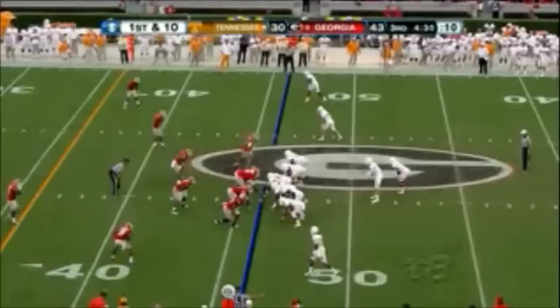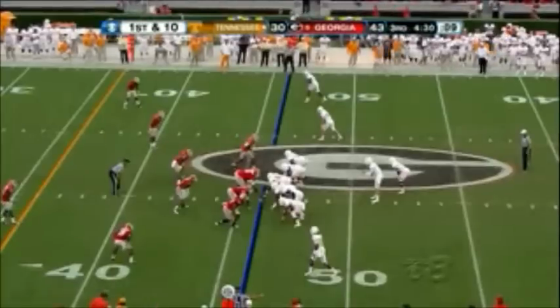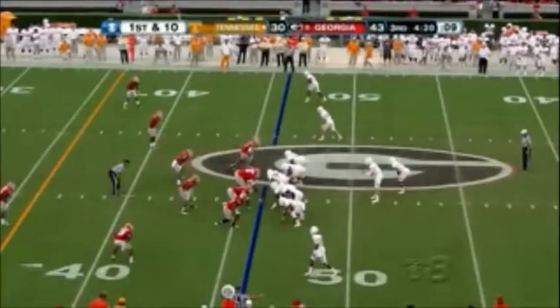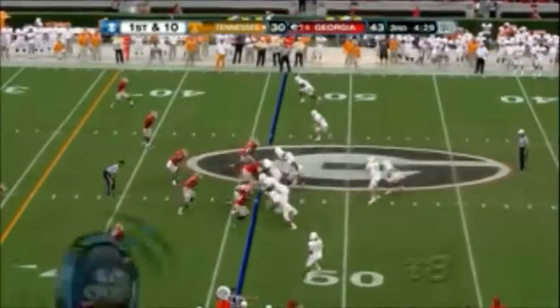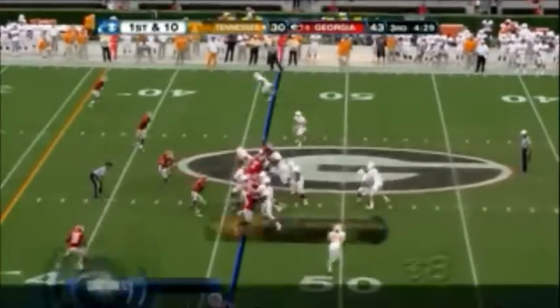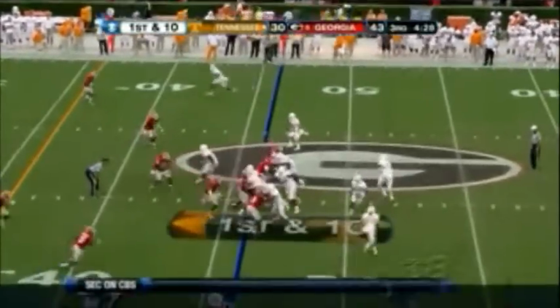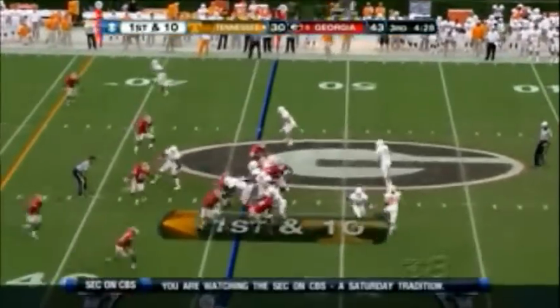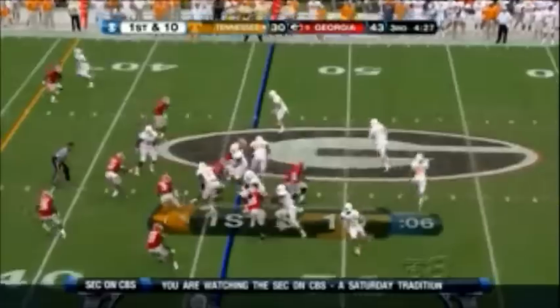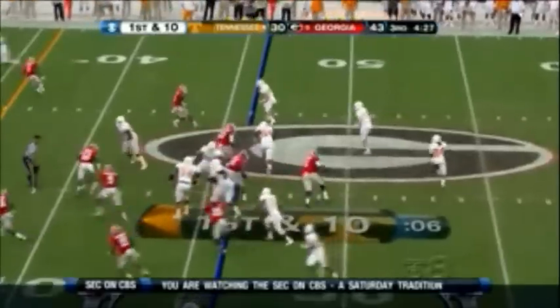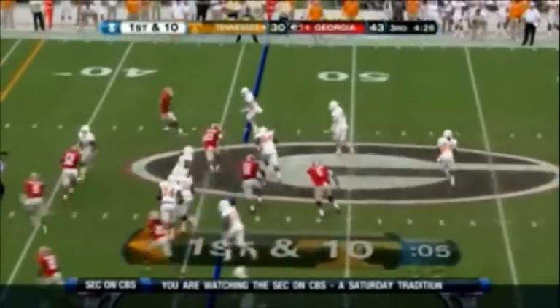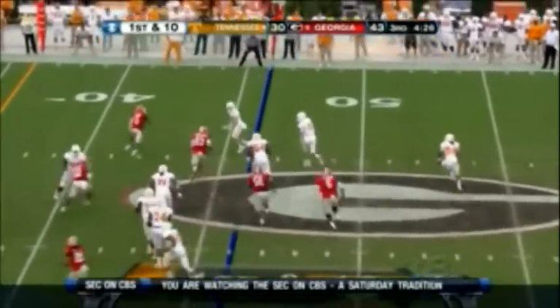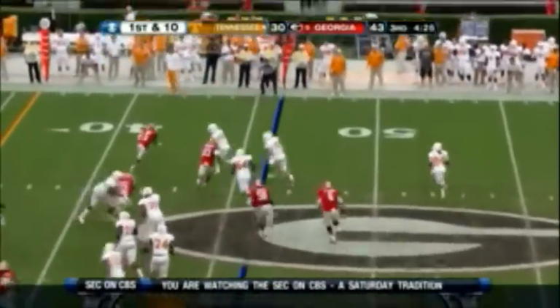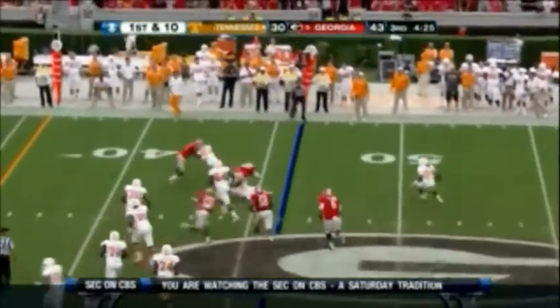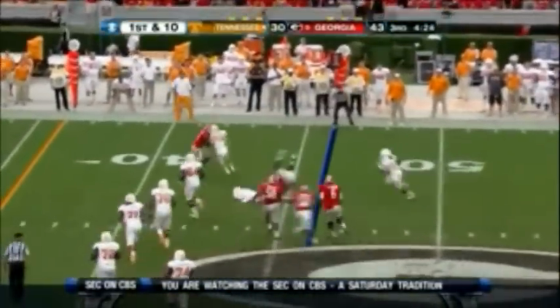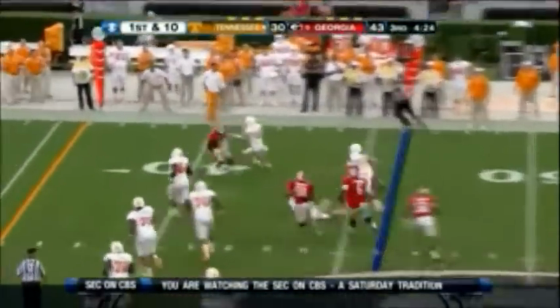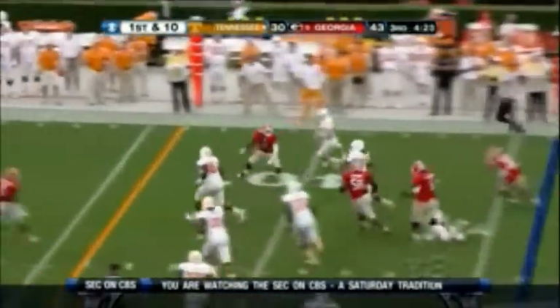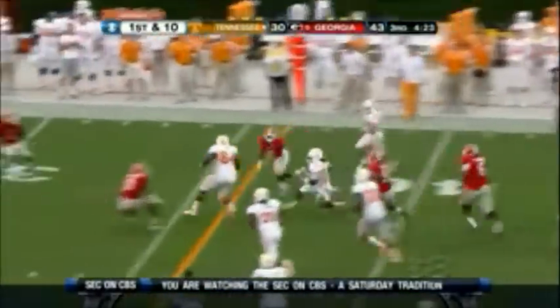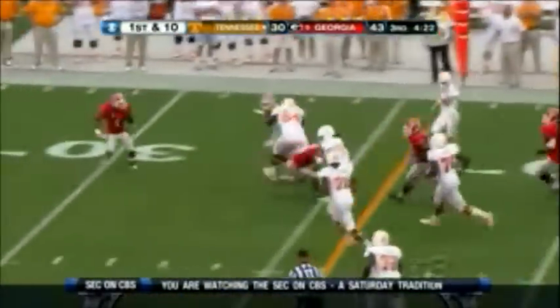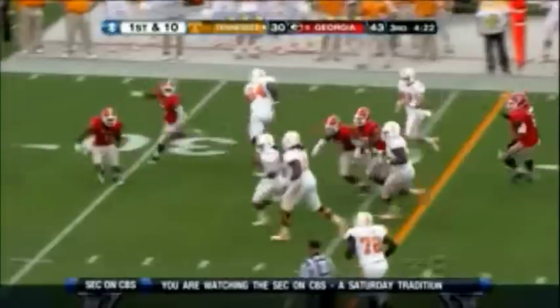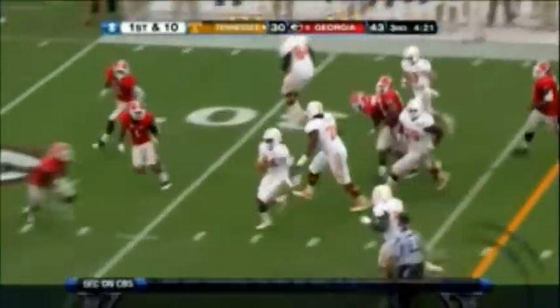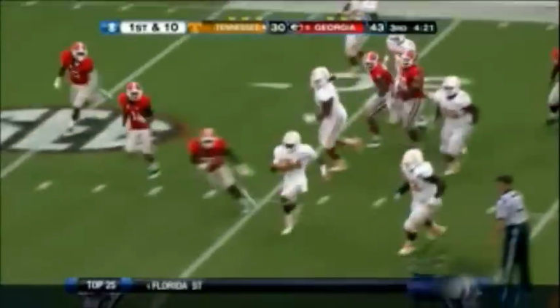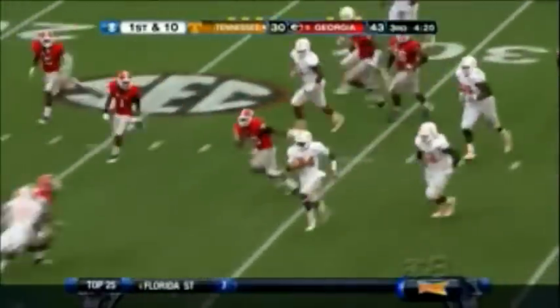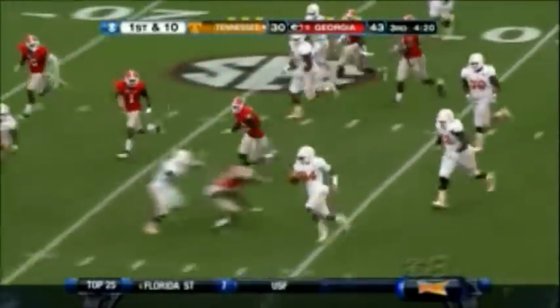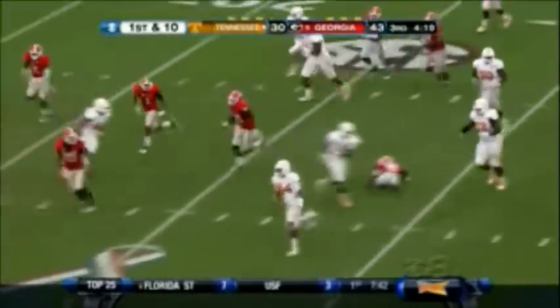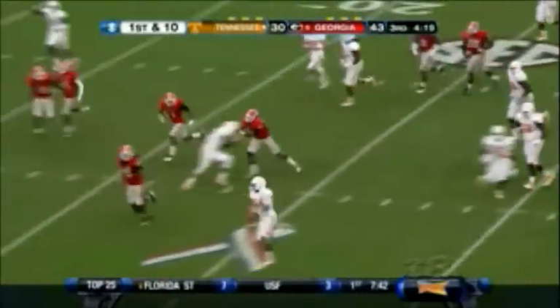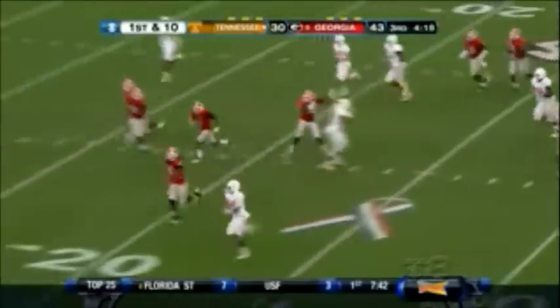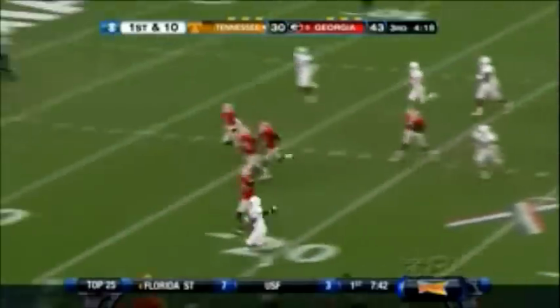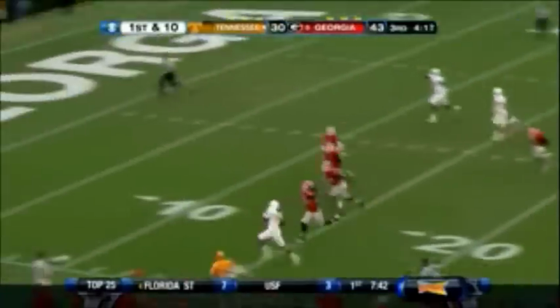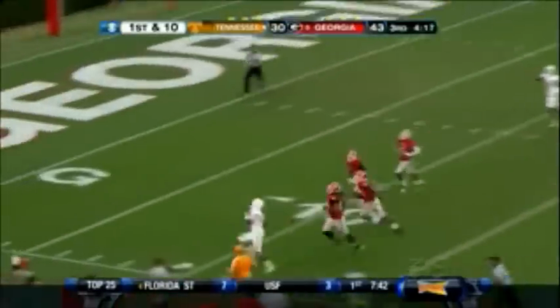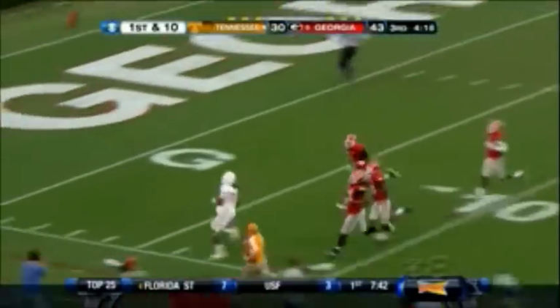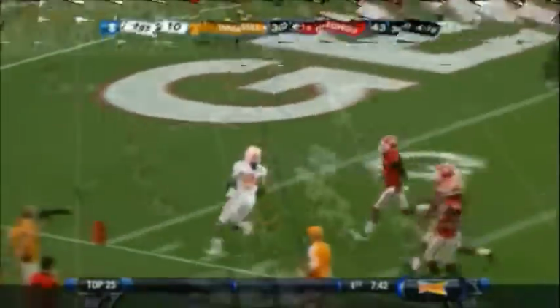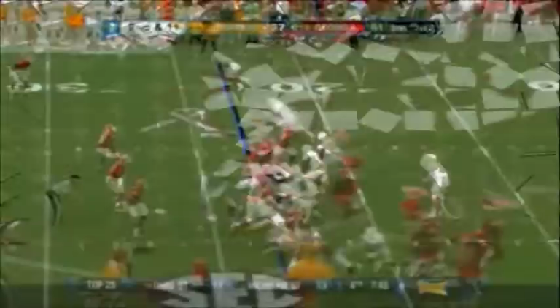First and 10, Tennessee now plays in Georgia territory. Here's the end around — Patterson going right, wants to throw it, now he's going to tuck it and take off. Running — gets to the 40, to the 35, still on his feet to the 30, gets a block, to the 25, to the 20, near sideline, 10-5 — touchdown! What a play.